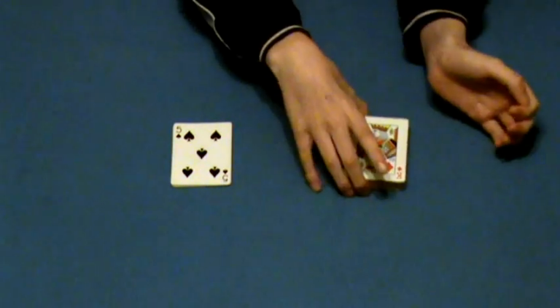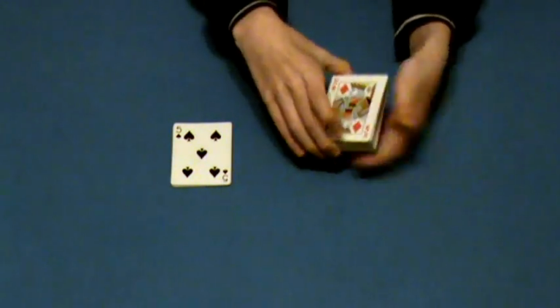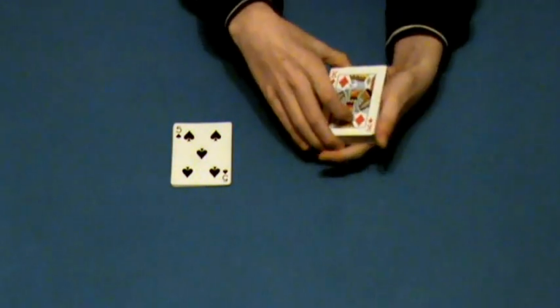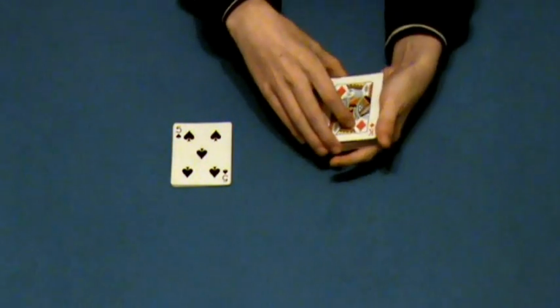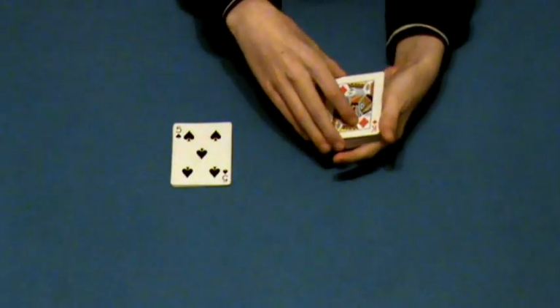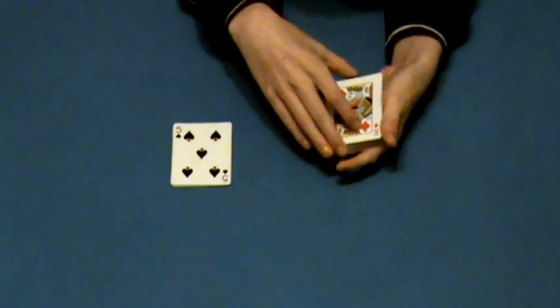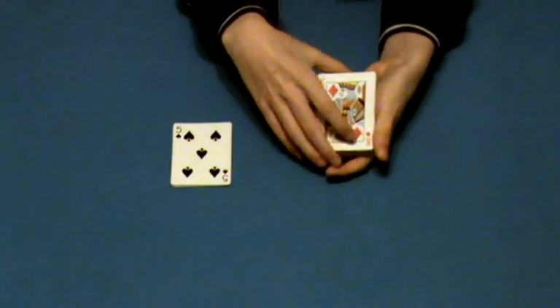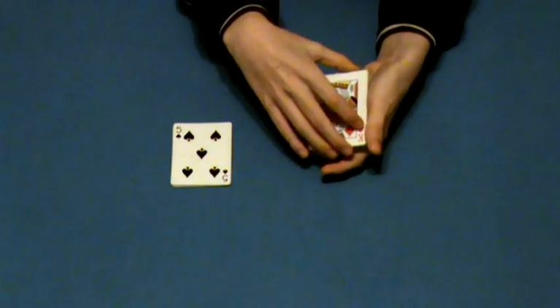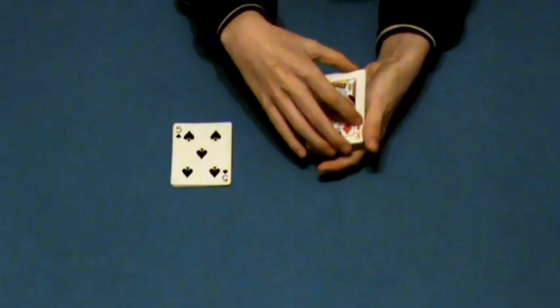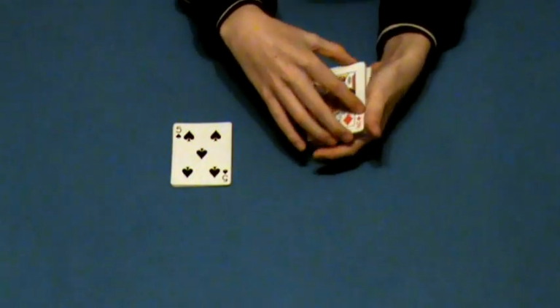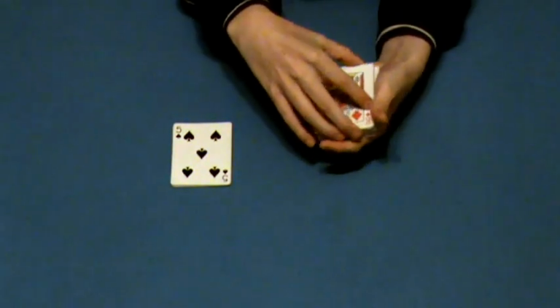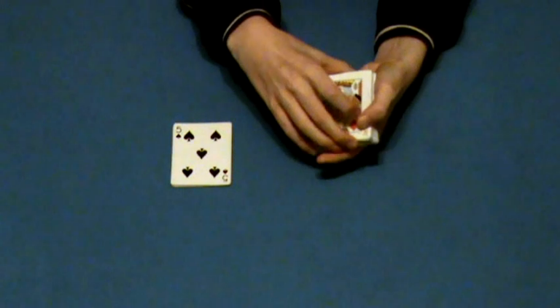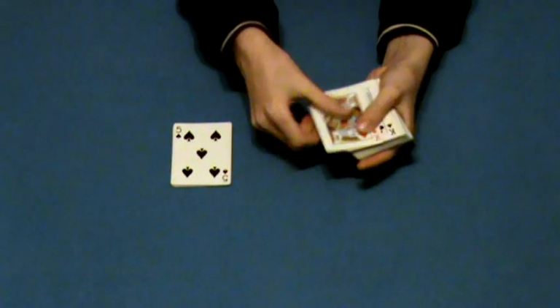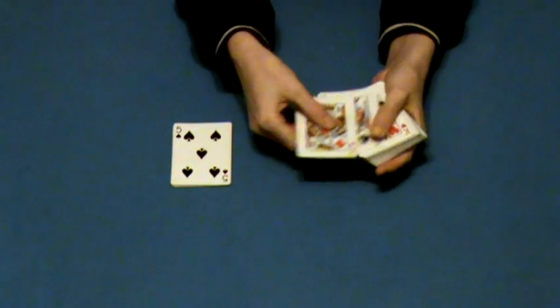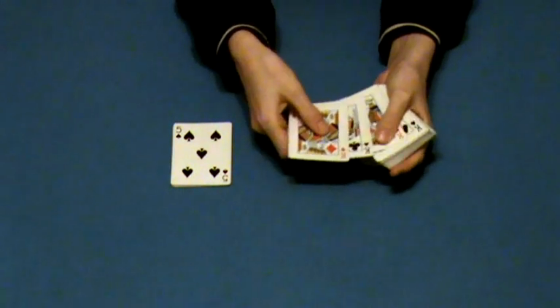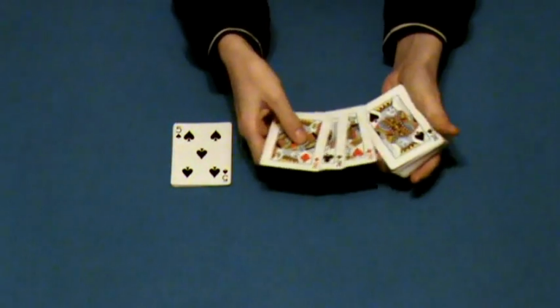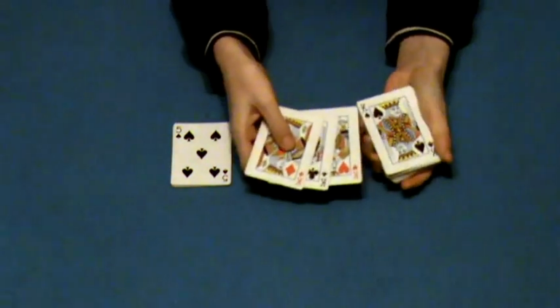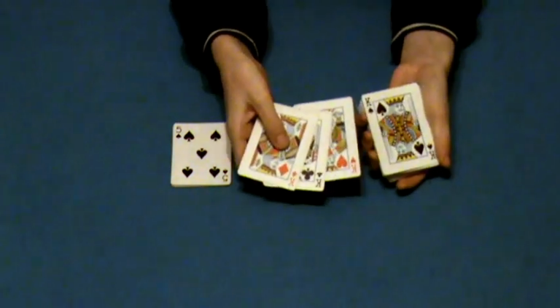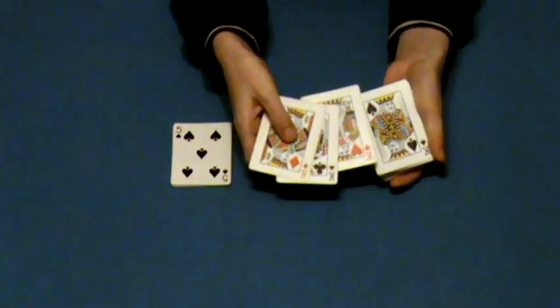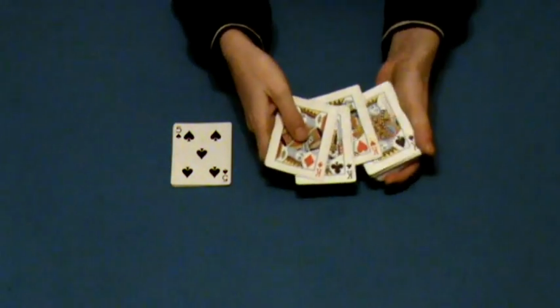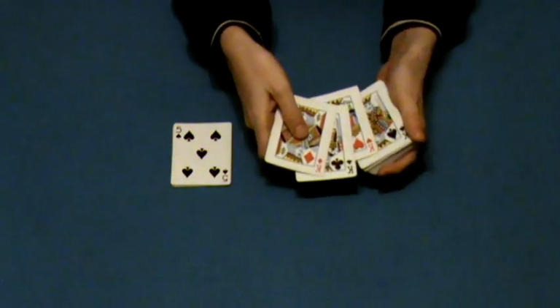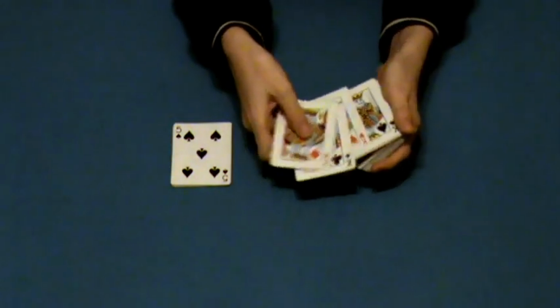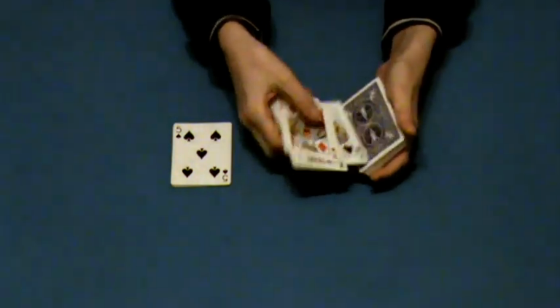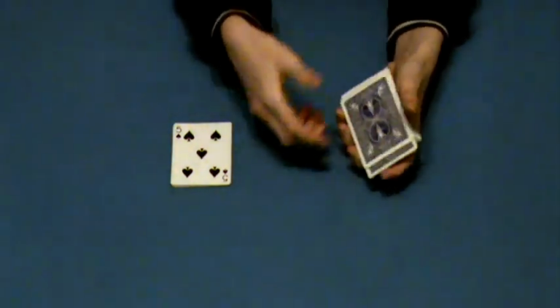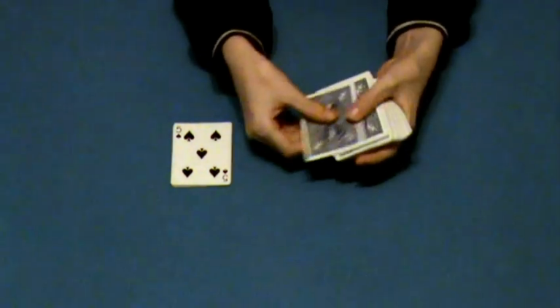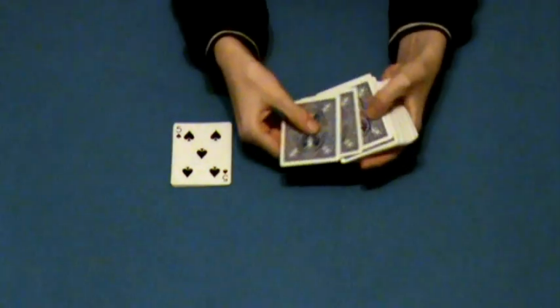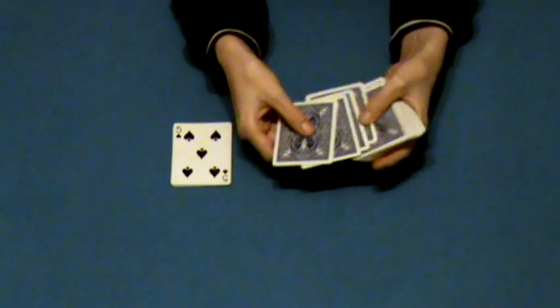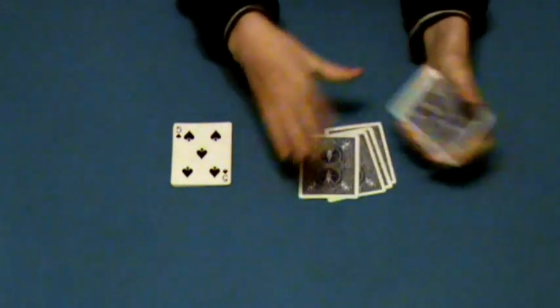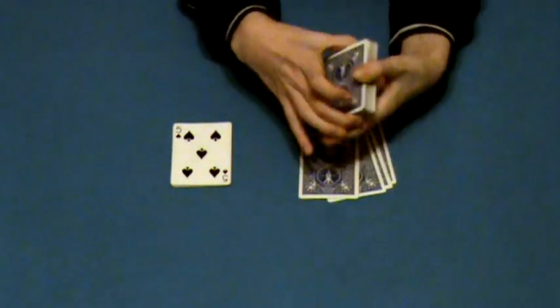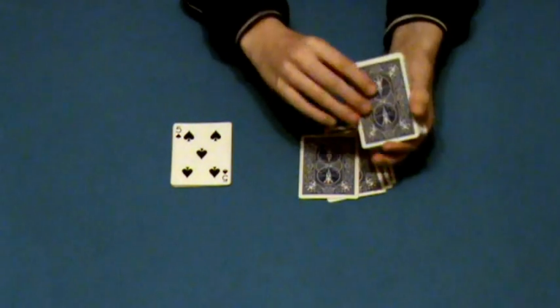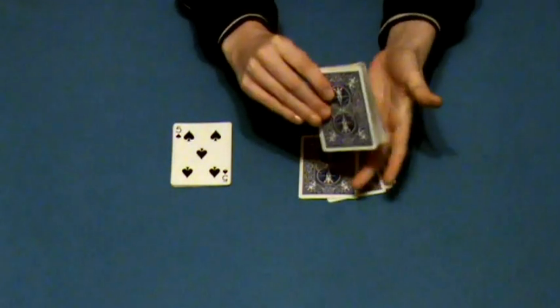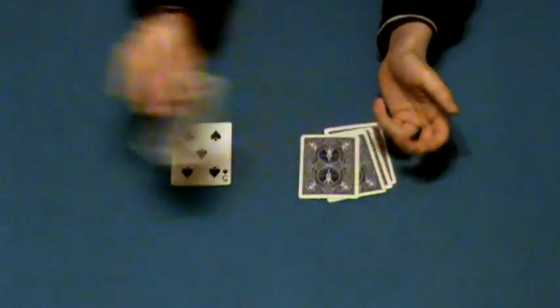Okay, this effect starts with four kings over here. So there they are. We'll take the kings and put them down. We need the rest of the deck.